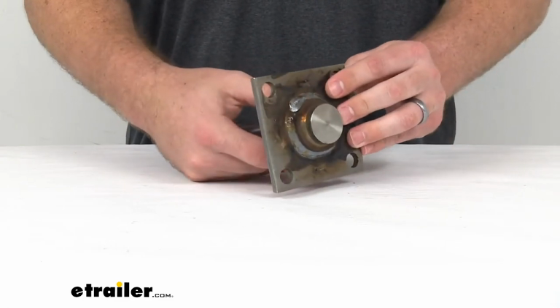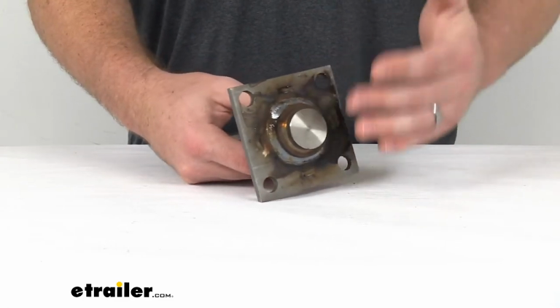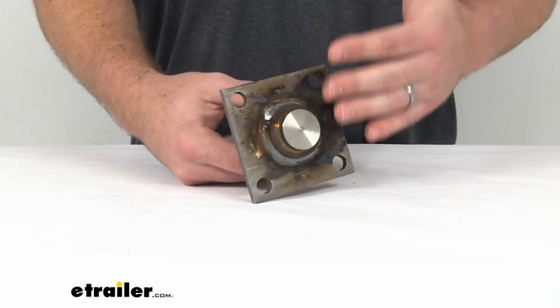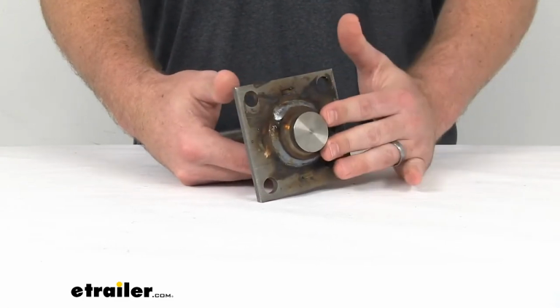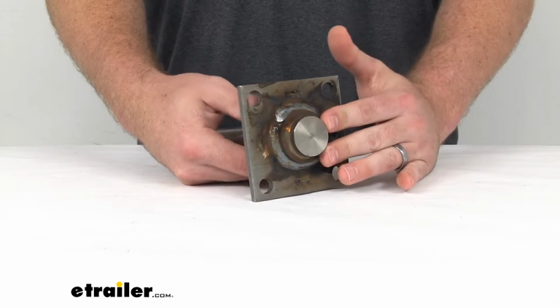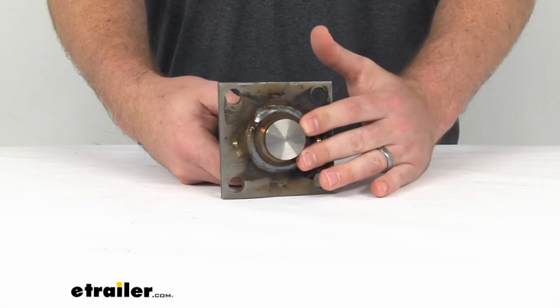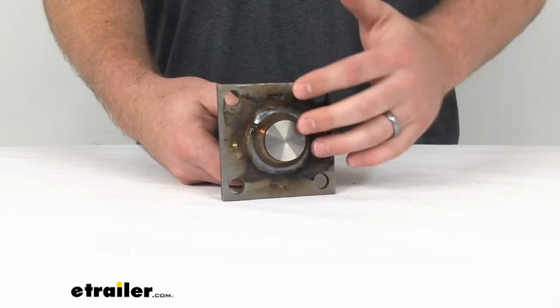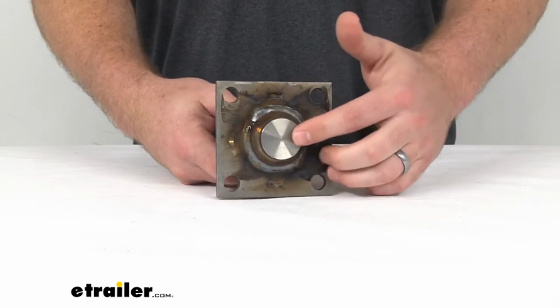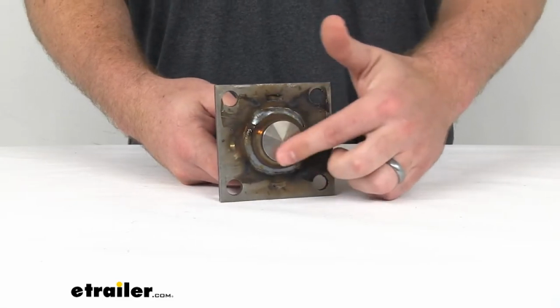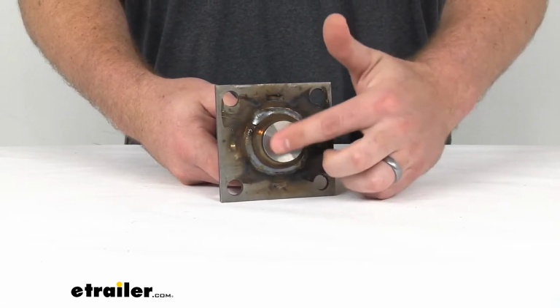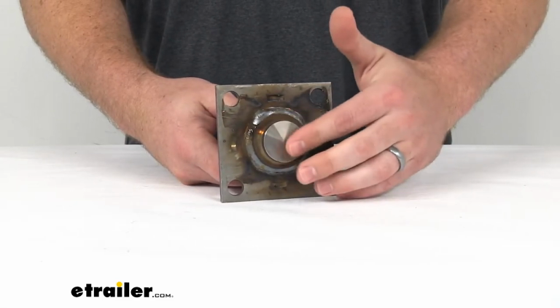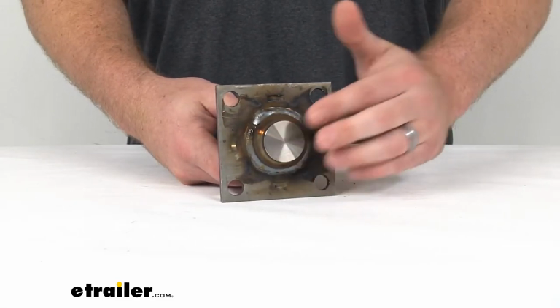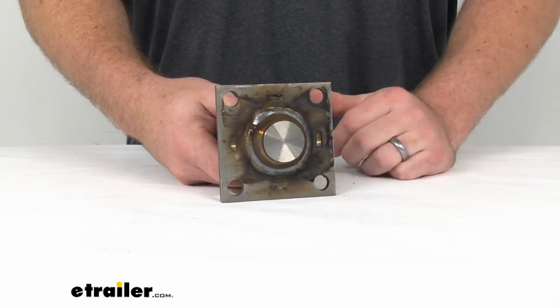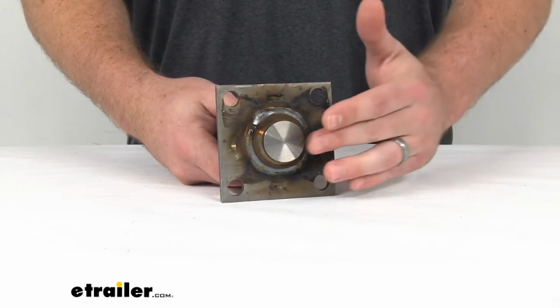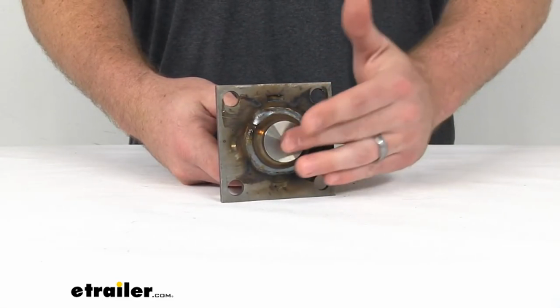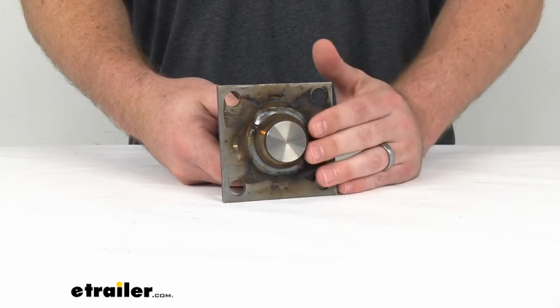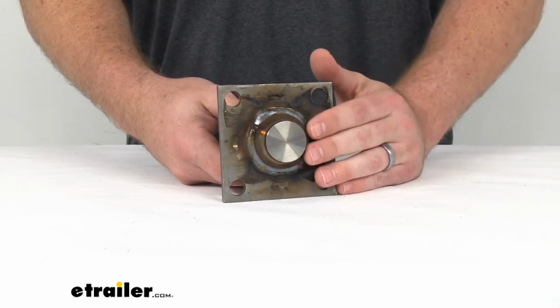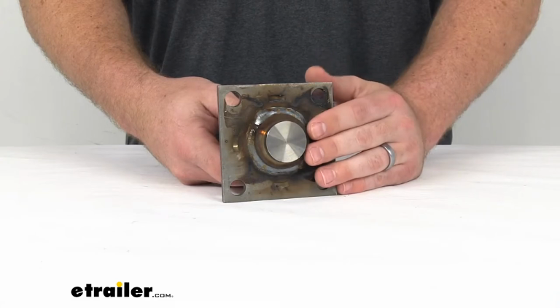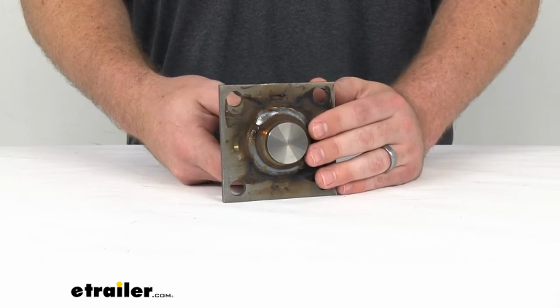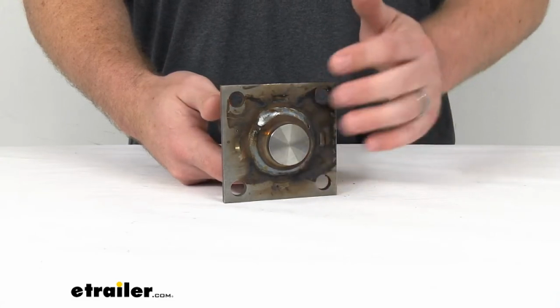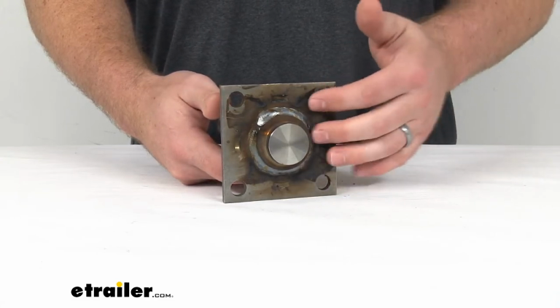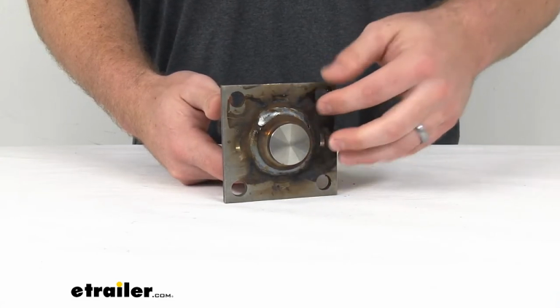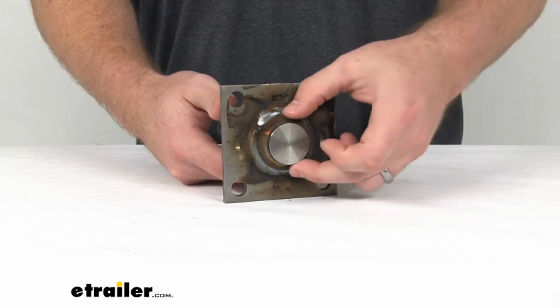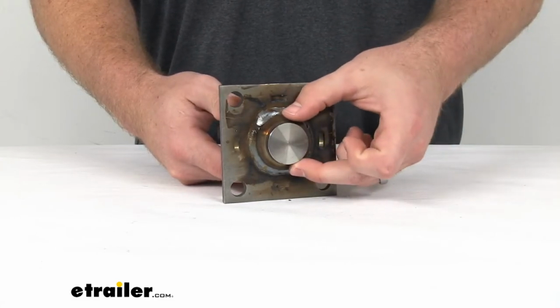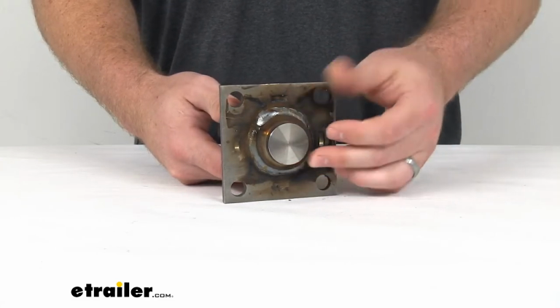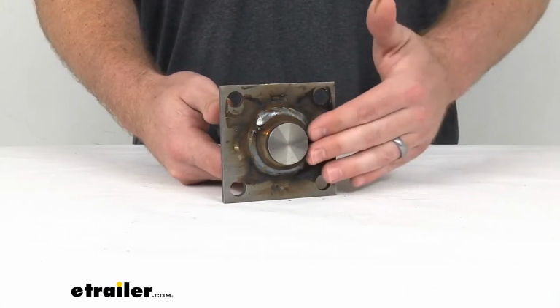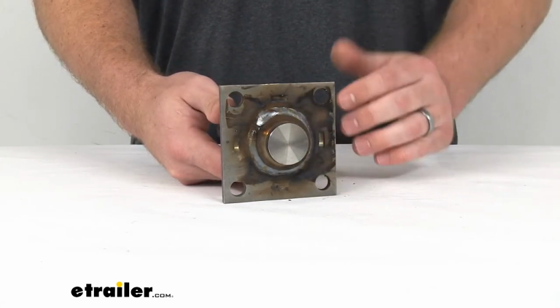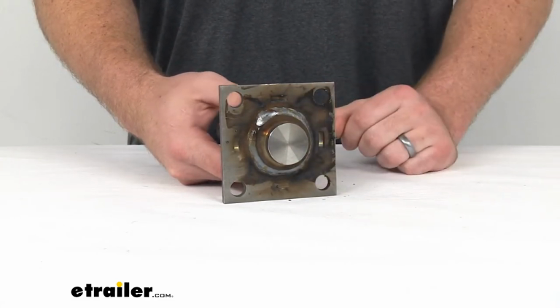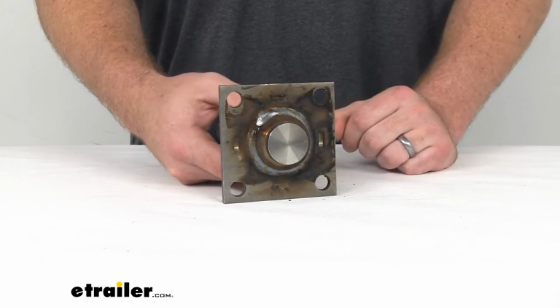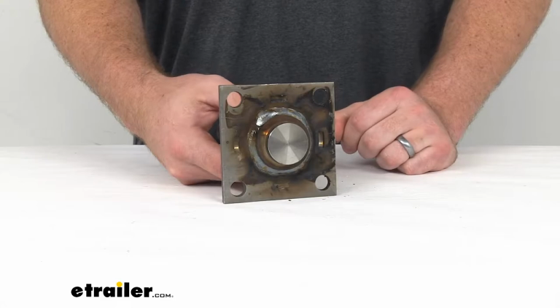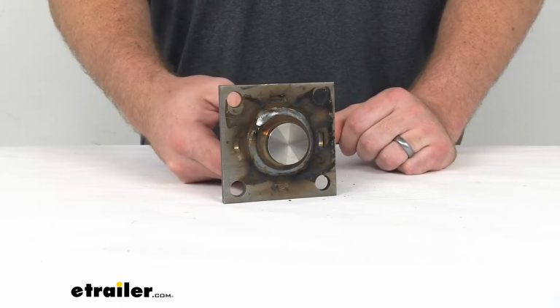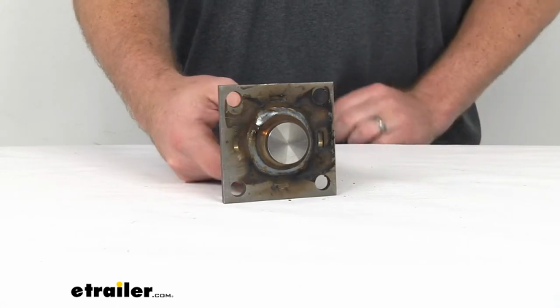This is a weld-on installation, so you can see on the back side here it's ready to be welded in place on your axle. This is a nice sturdy steel construction, so it should be pretty easy to weld there.